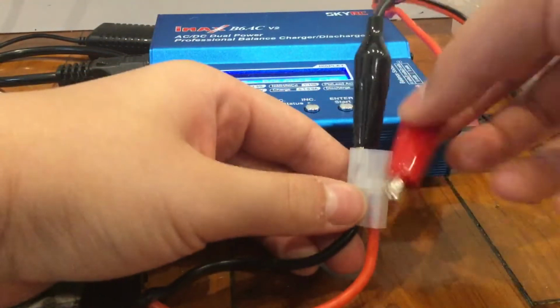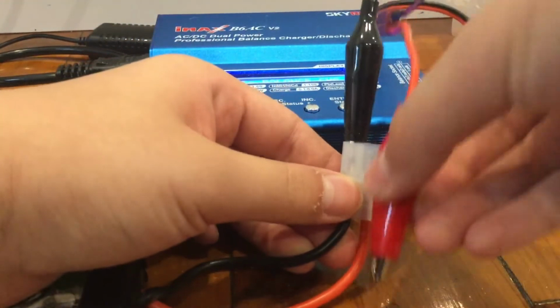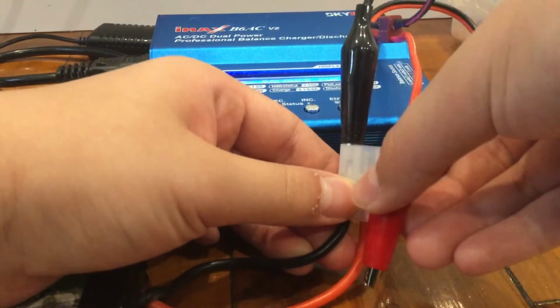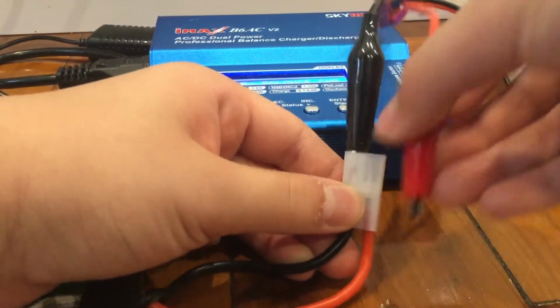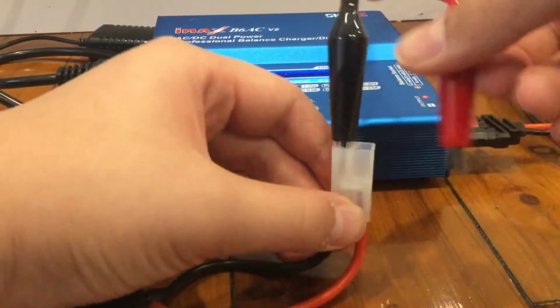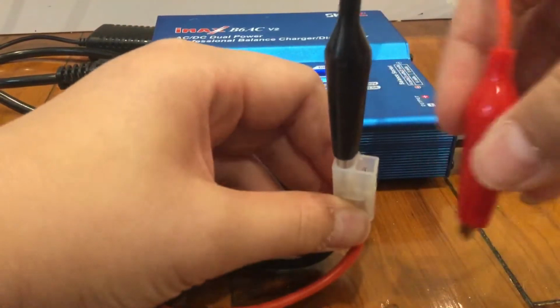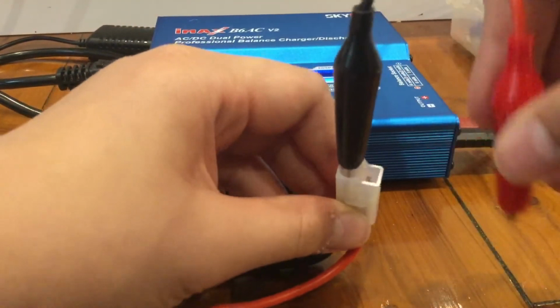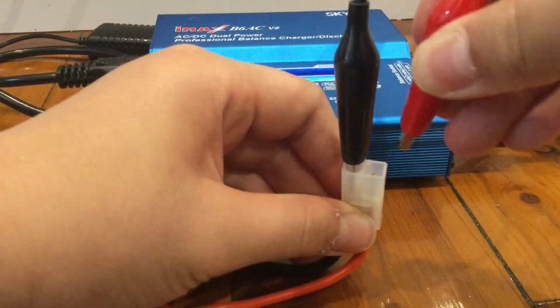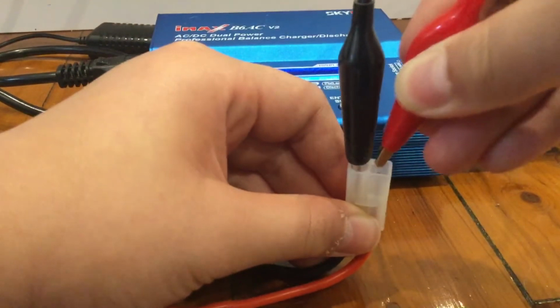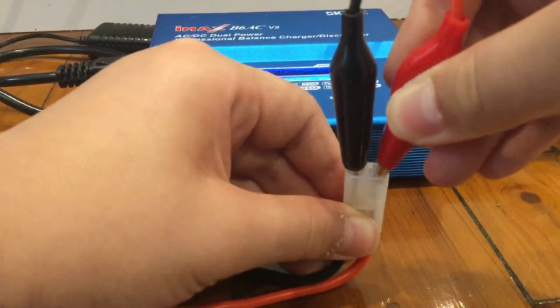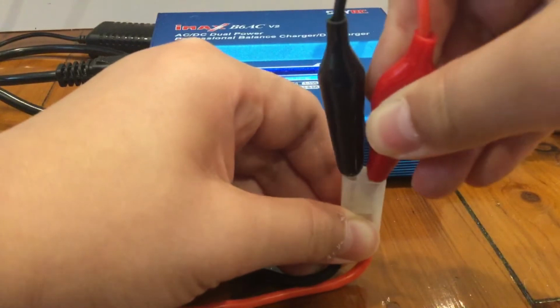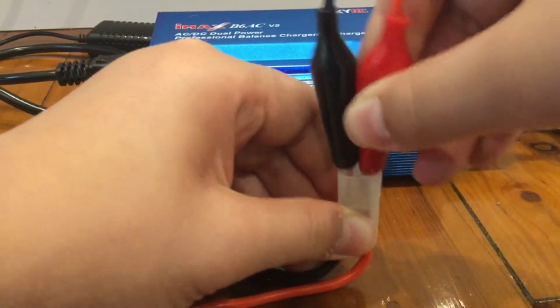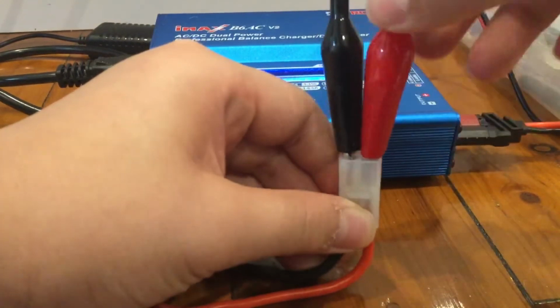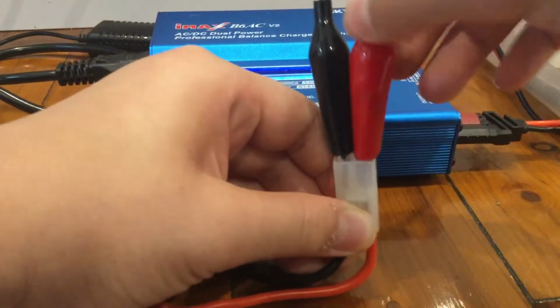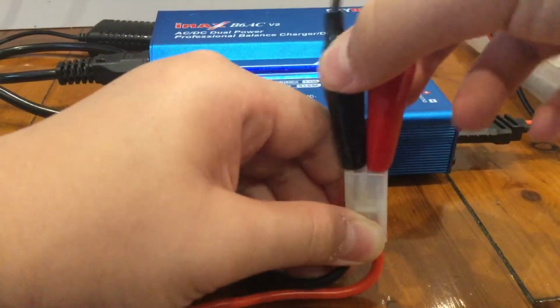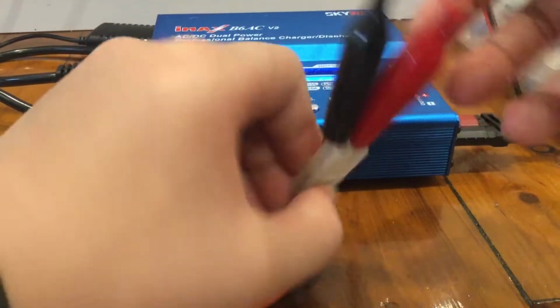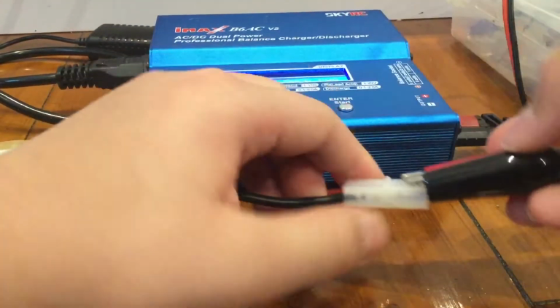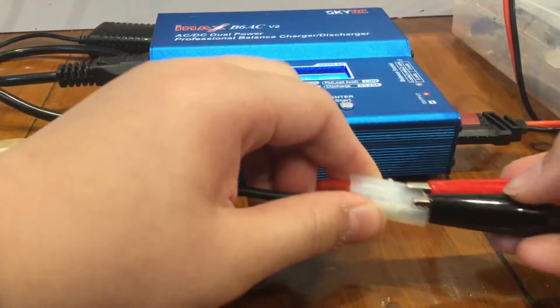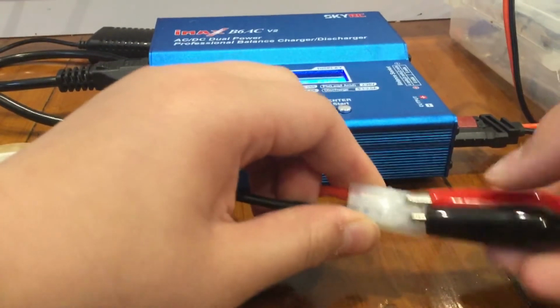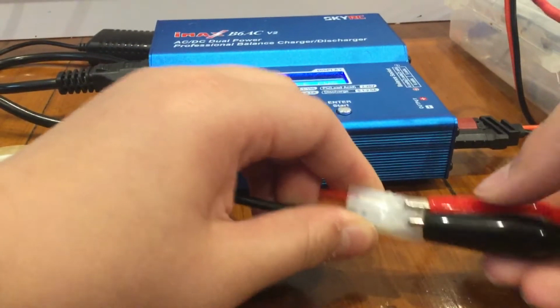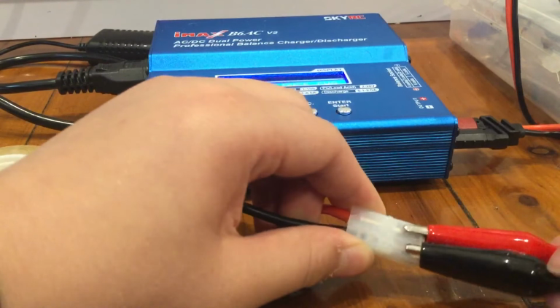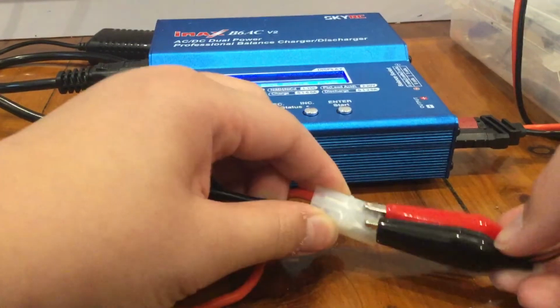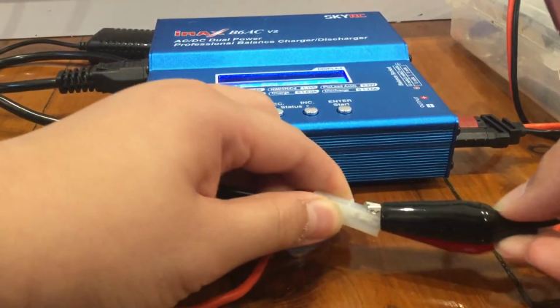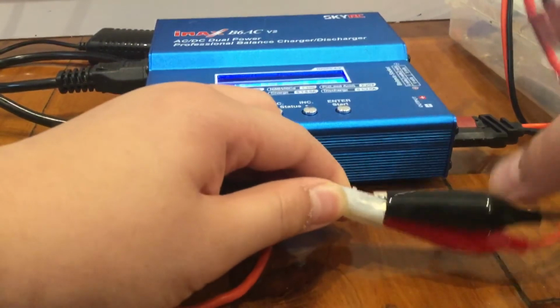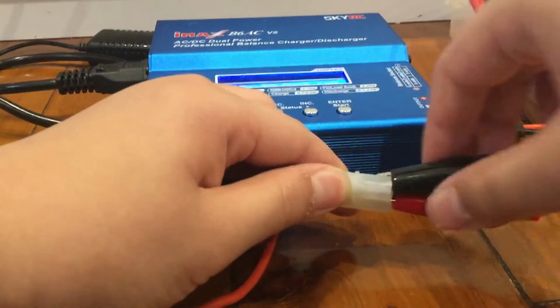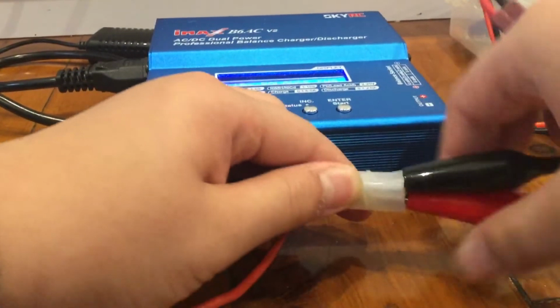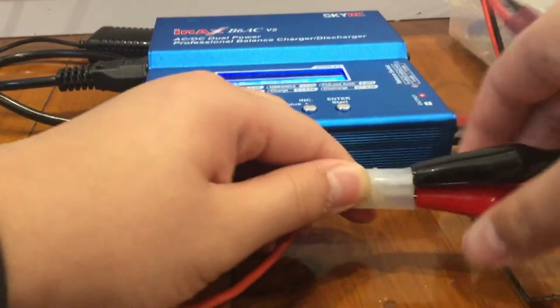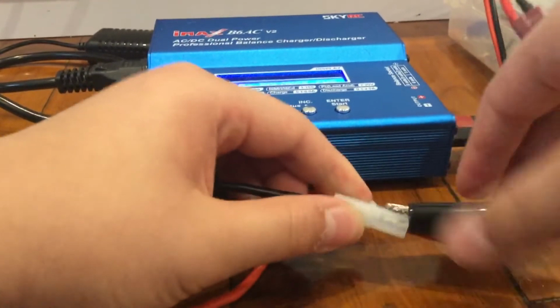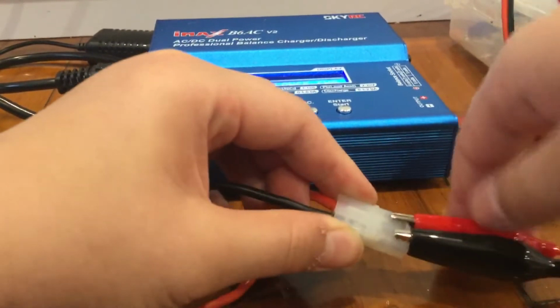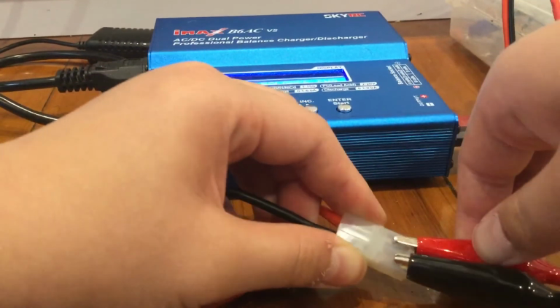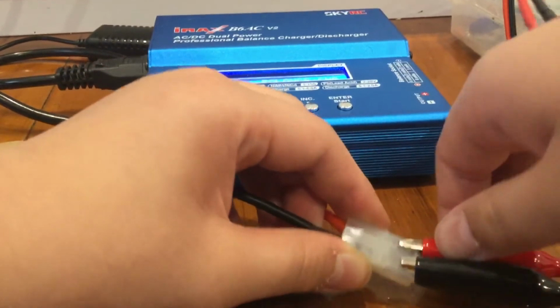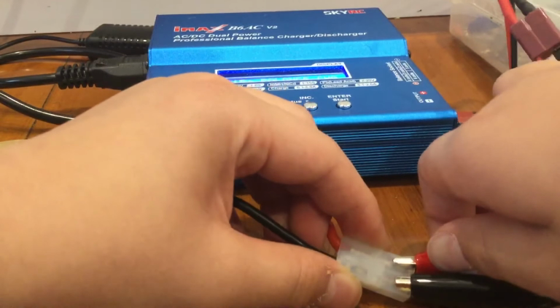Now align the red with the red, do the same thing, and push it in. Make sure that you push the alligator clips cover in as much as you can to avoid the currents touching each other.